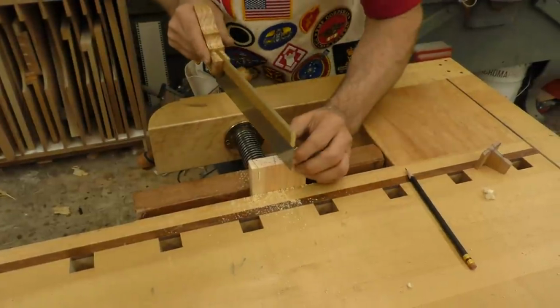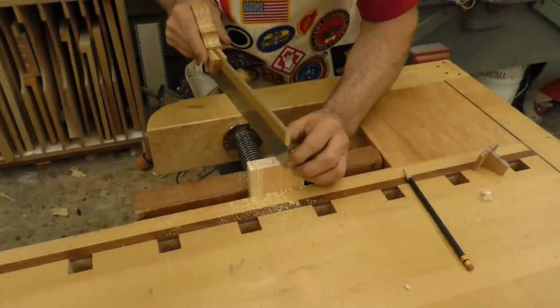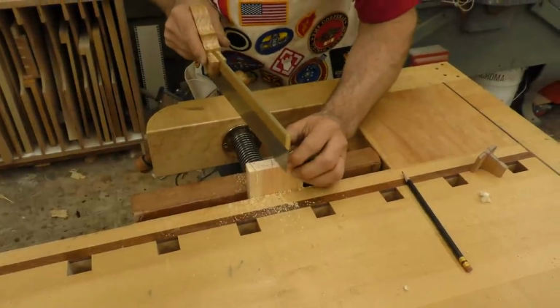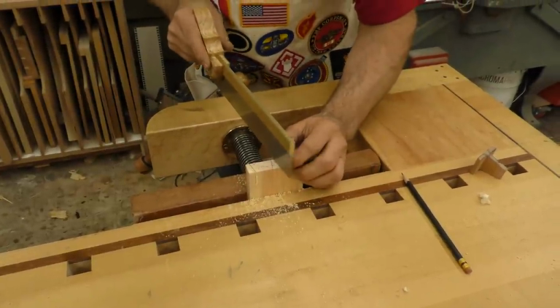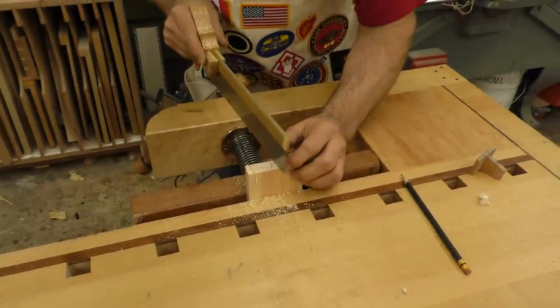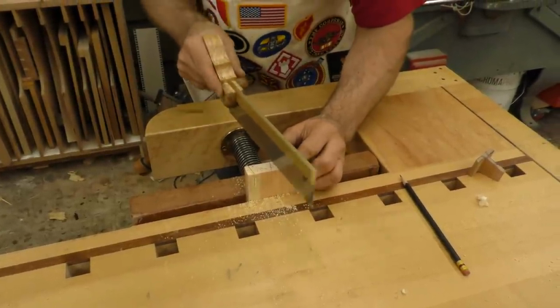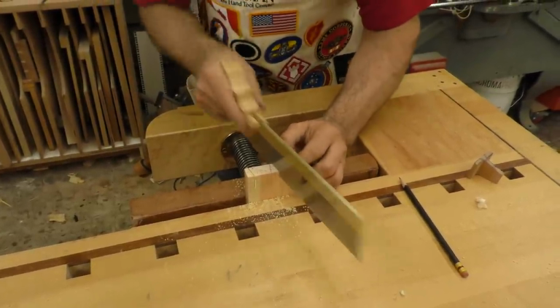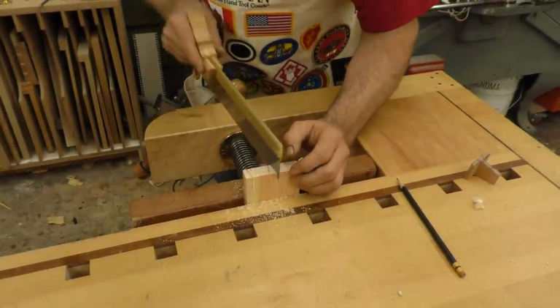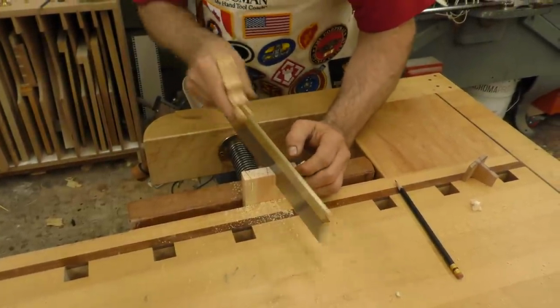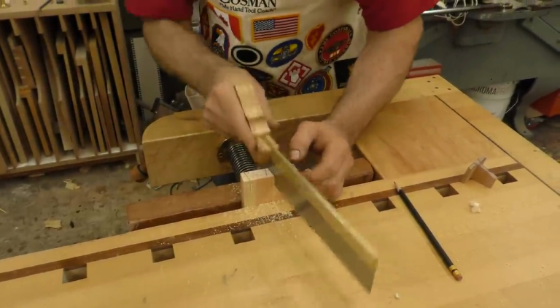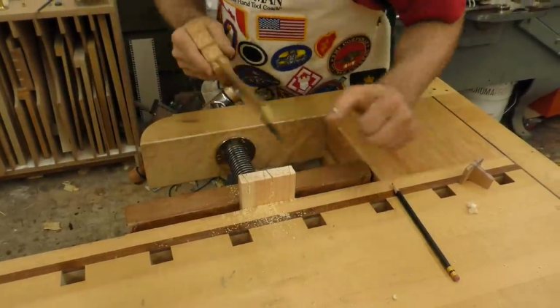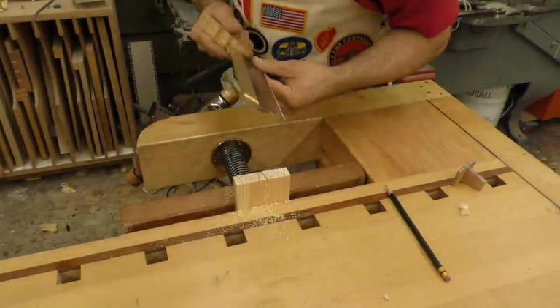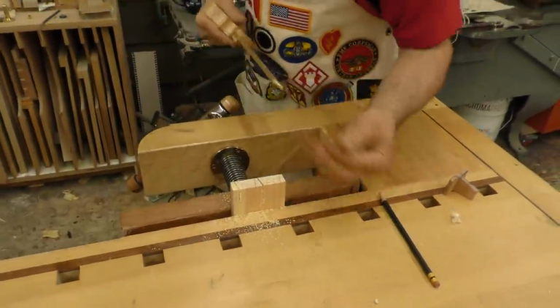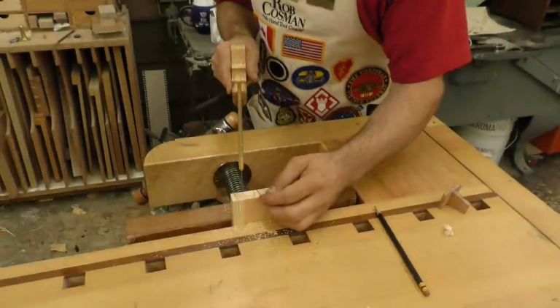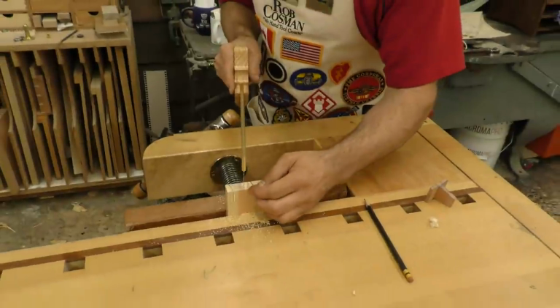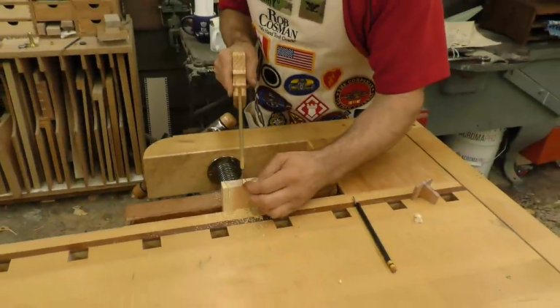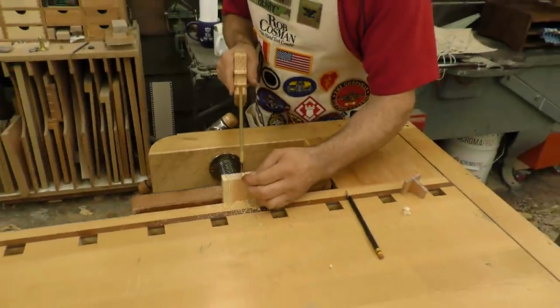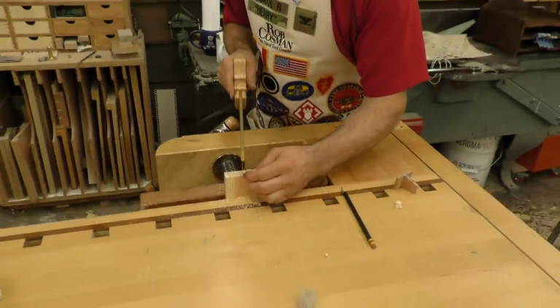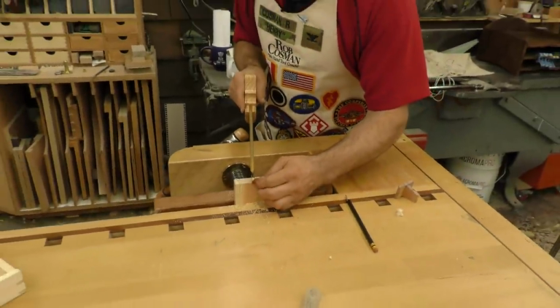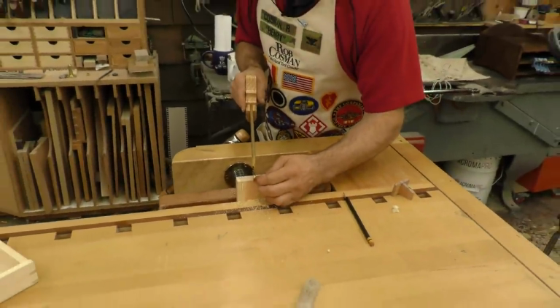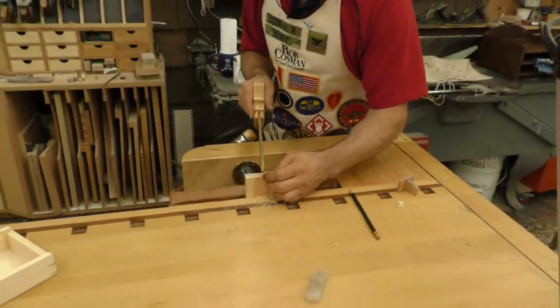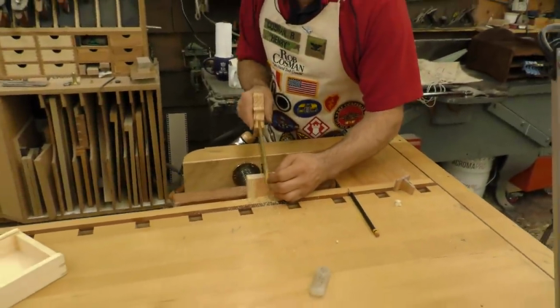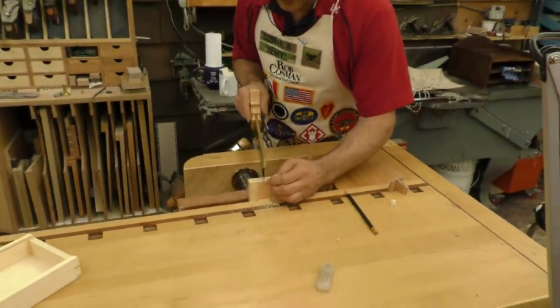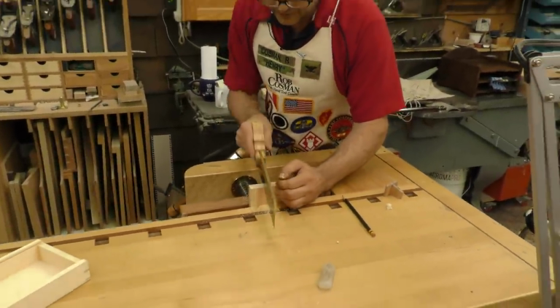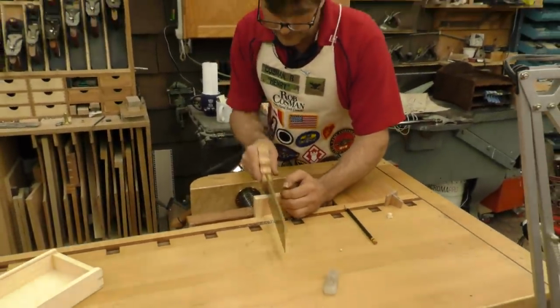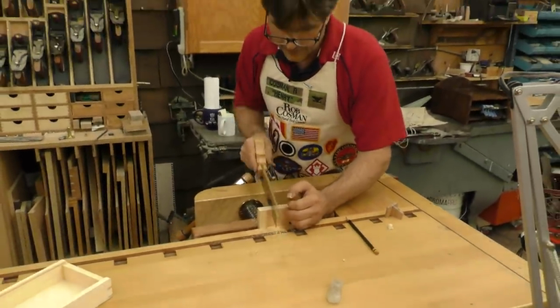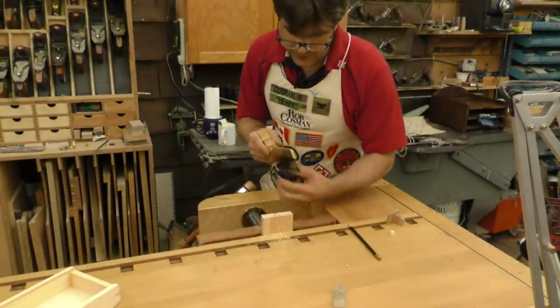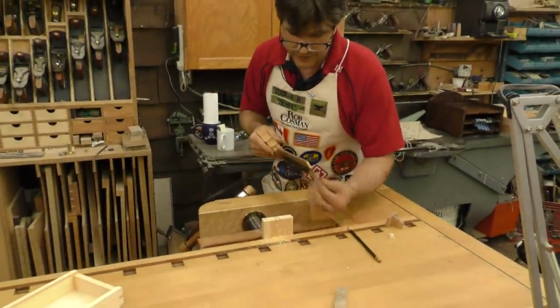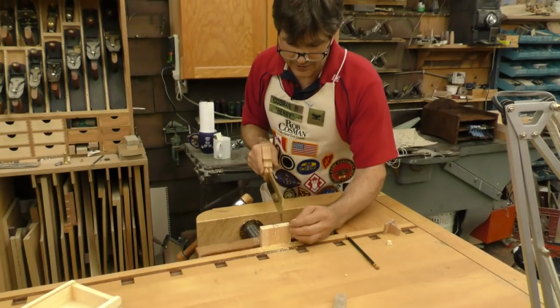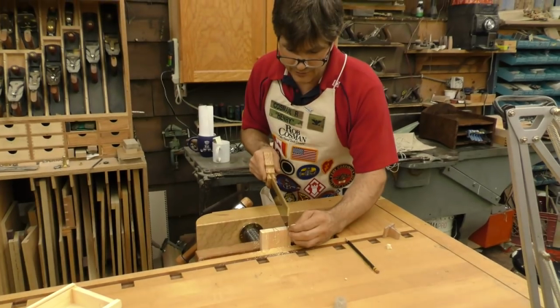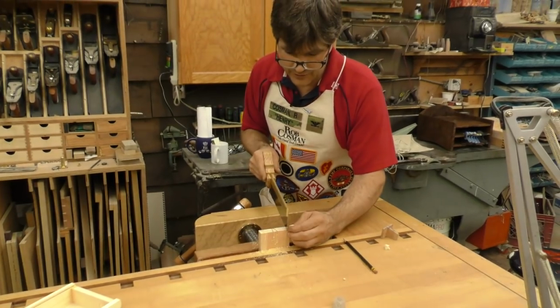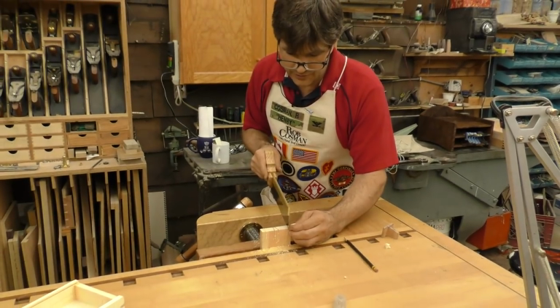Why do you need a fast cutting saw? If your saw takes 50 strokes for every side of a tail, you will be exhausted halfway through. This one will get it done in three or four strokes.